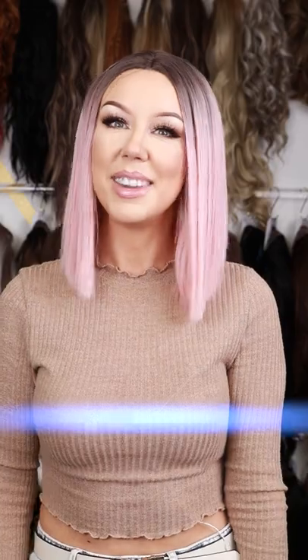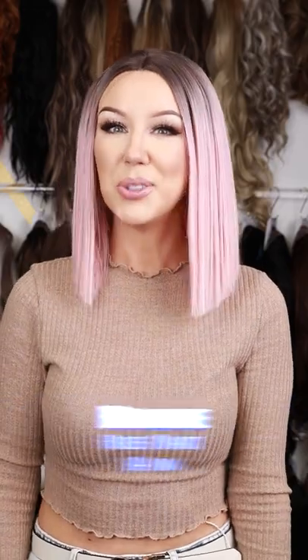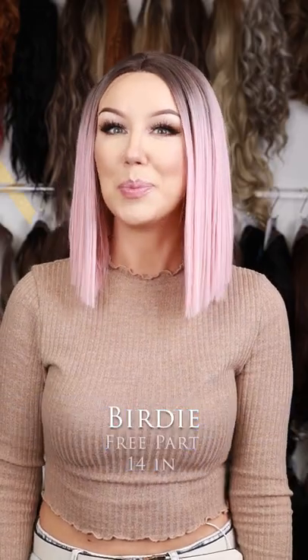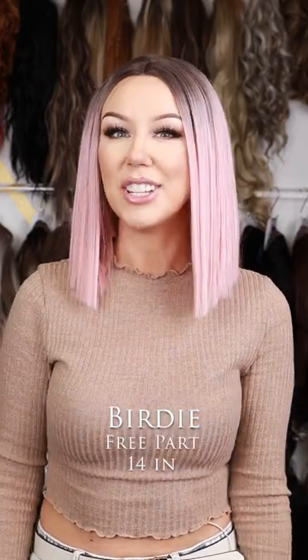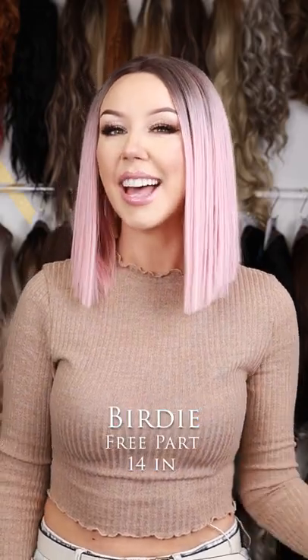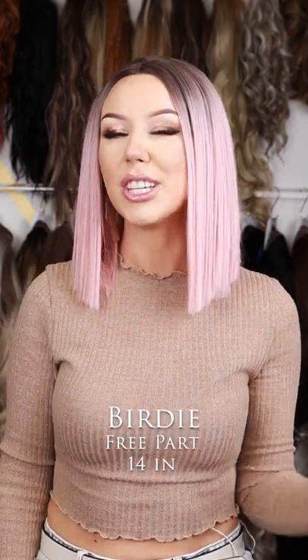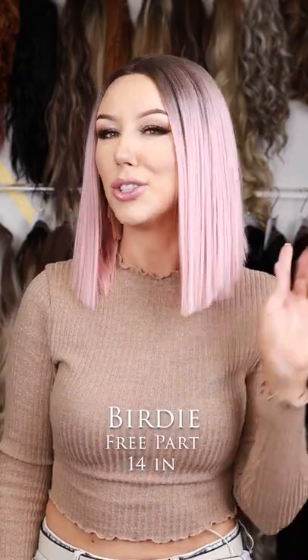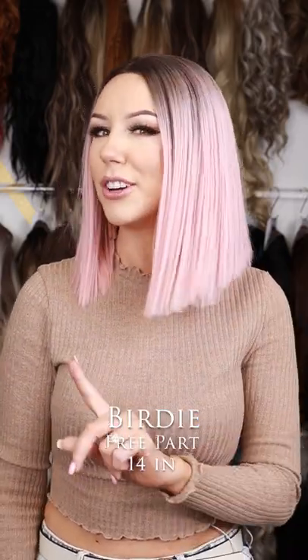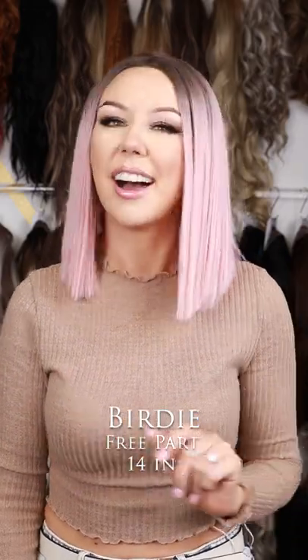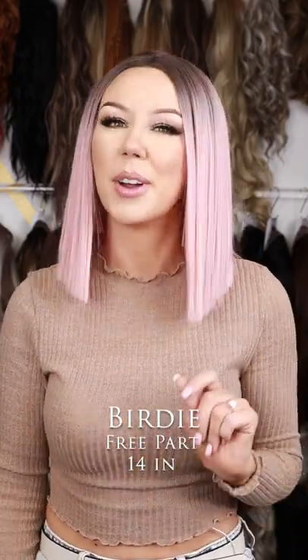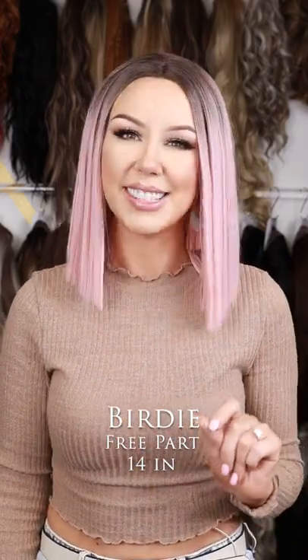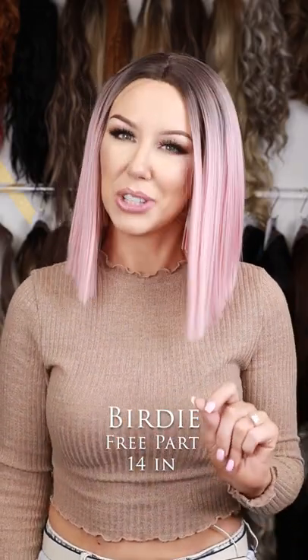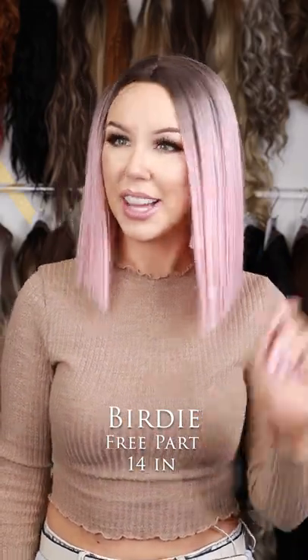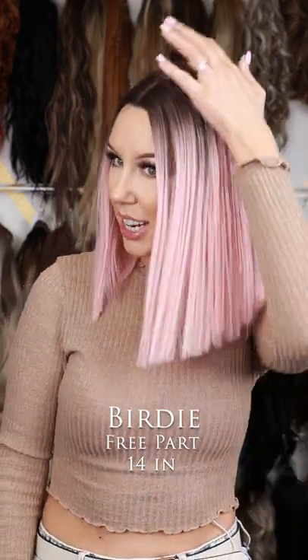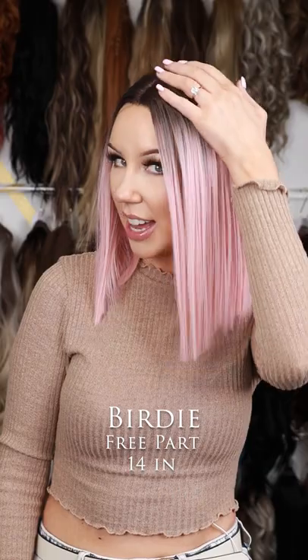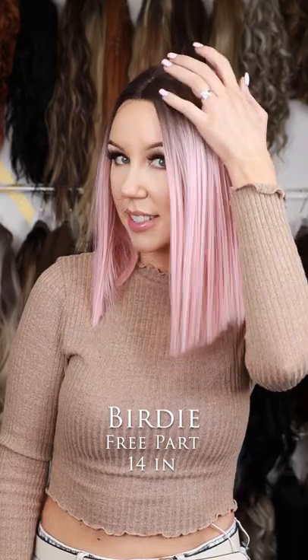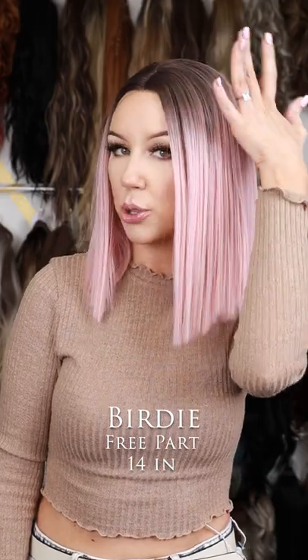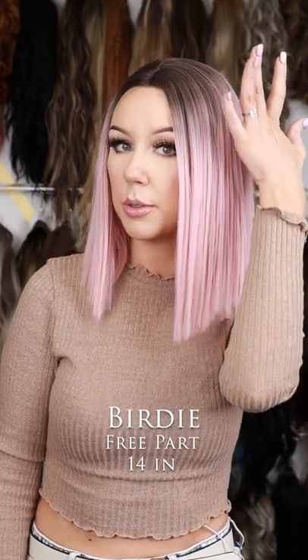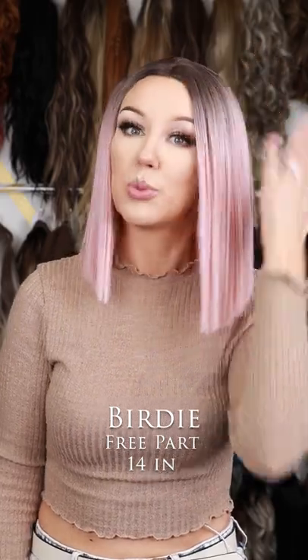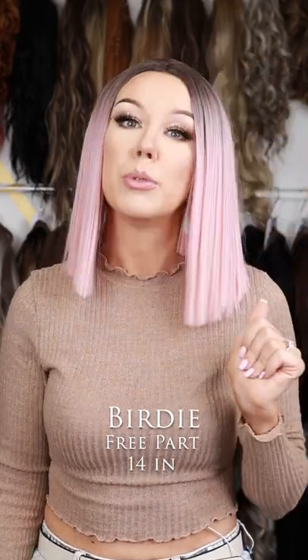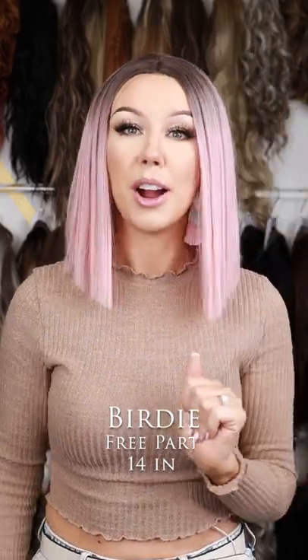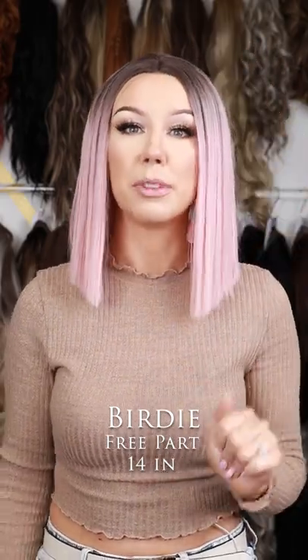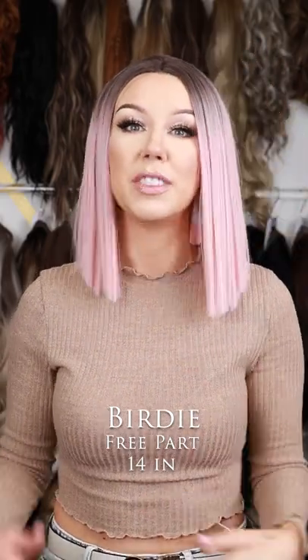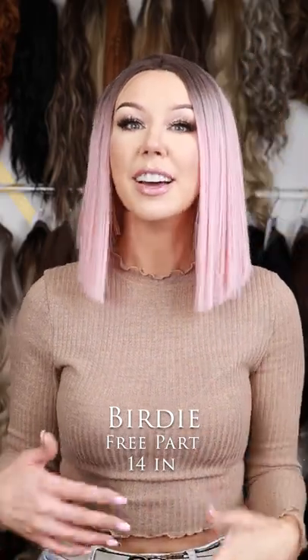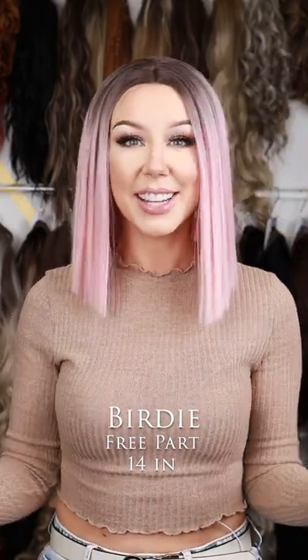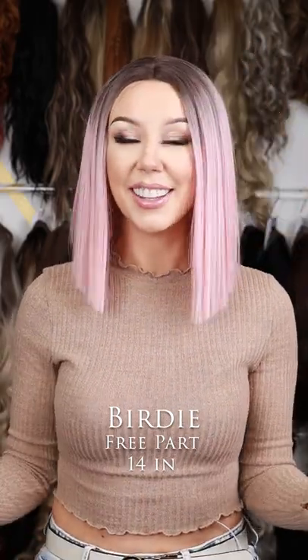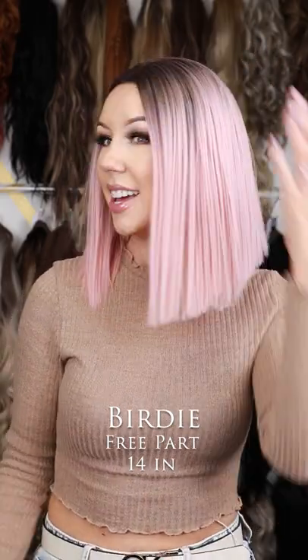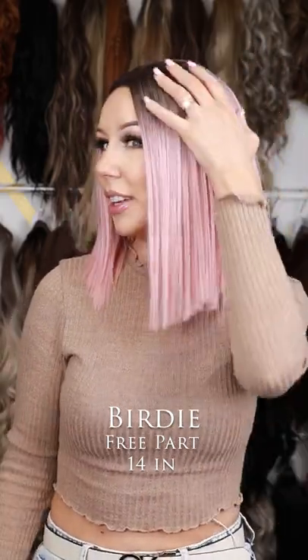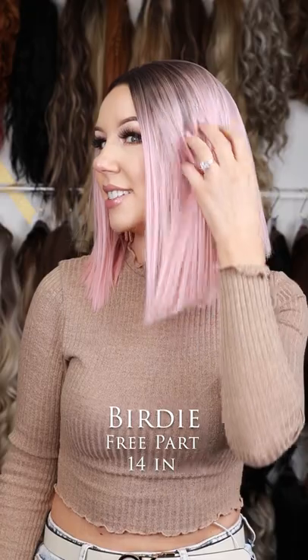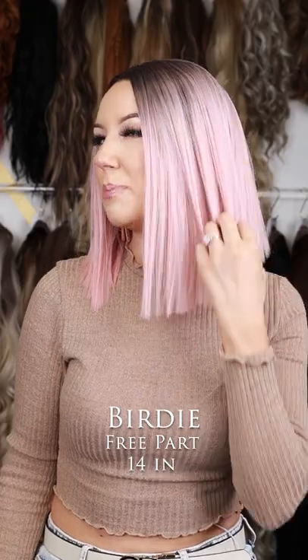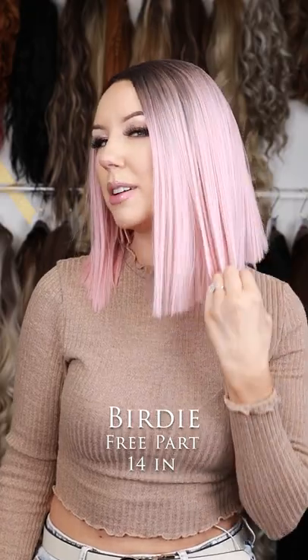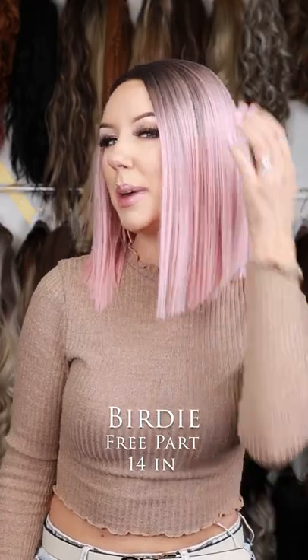Meet the adorable Birdie. She is actually just the straight version of one of our bestsellers, Capri. She does have a nice natural shadow root, which really helps when you are playing with more of these fantasy colors — really nice, like bubblegum pink.